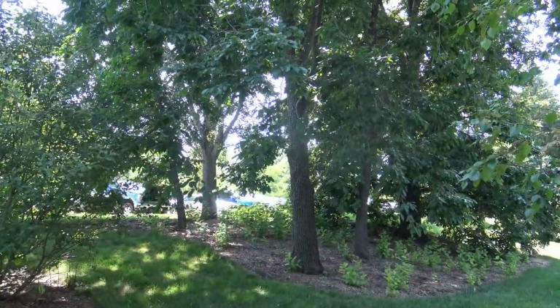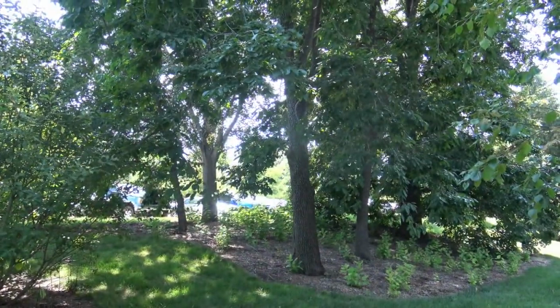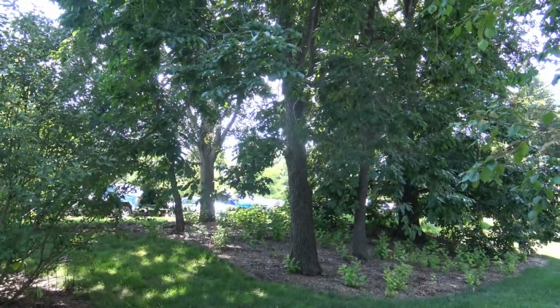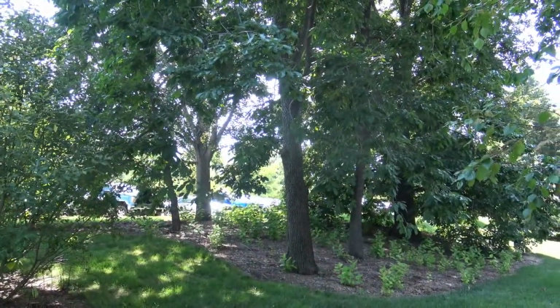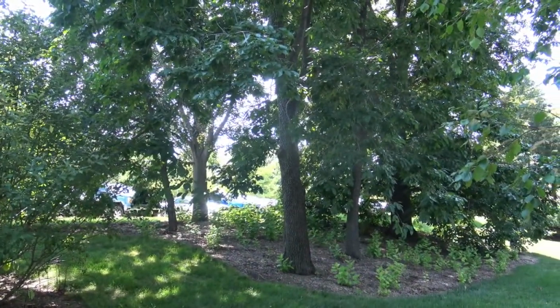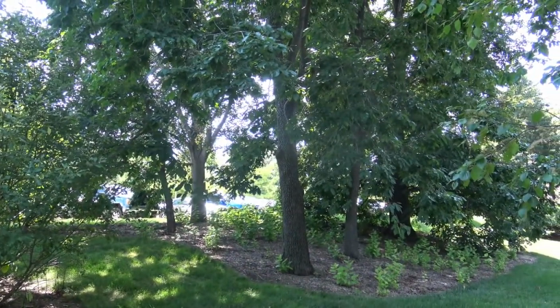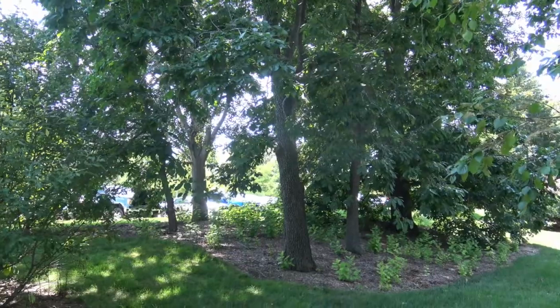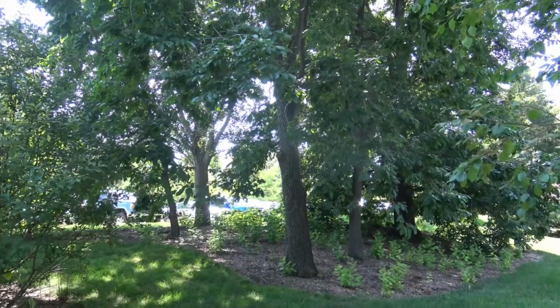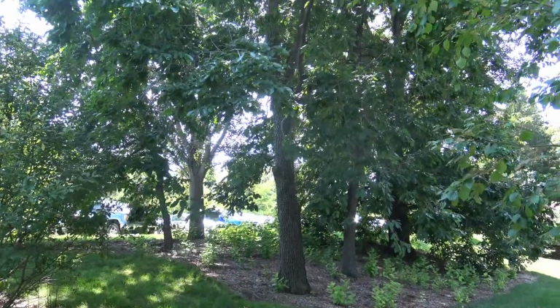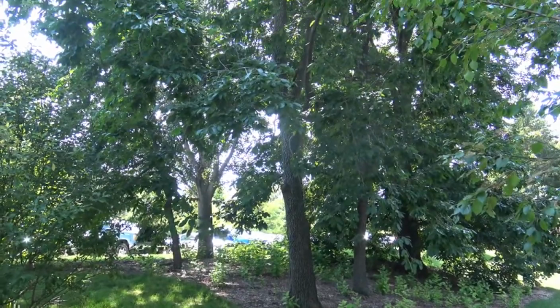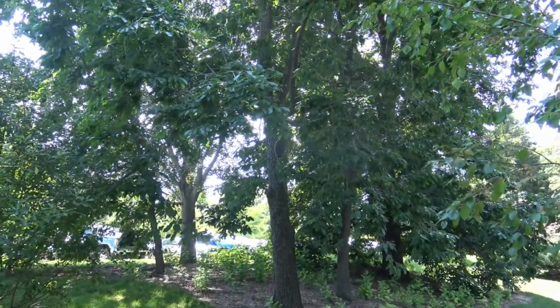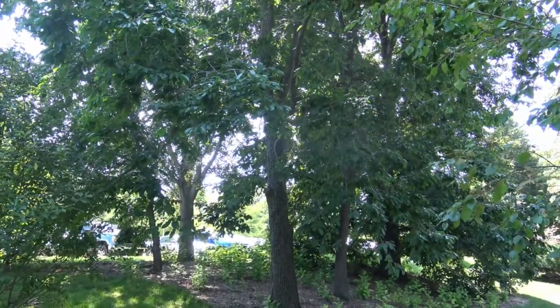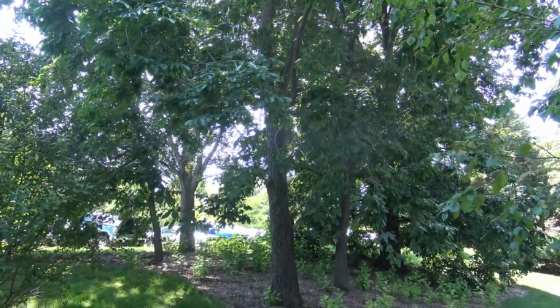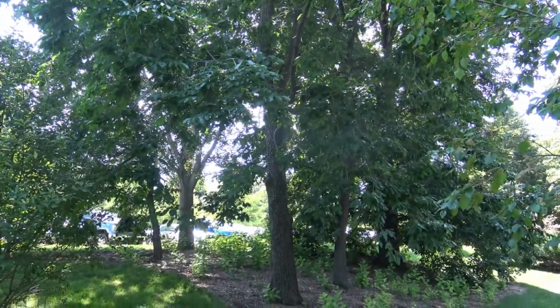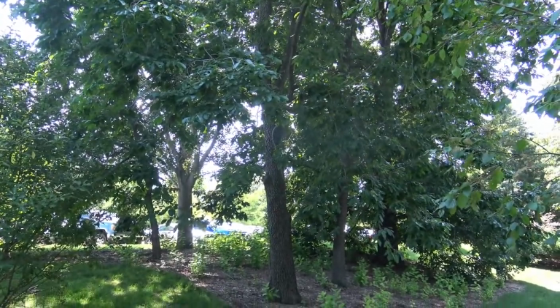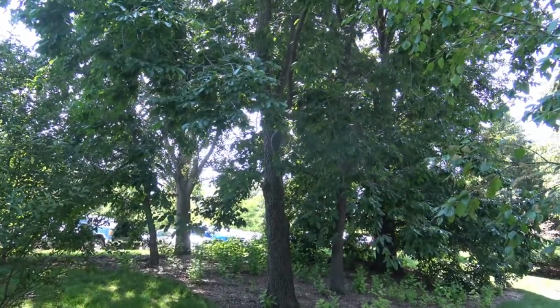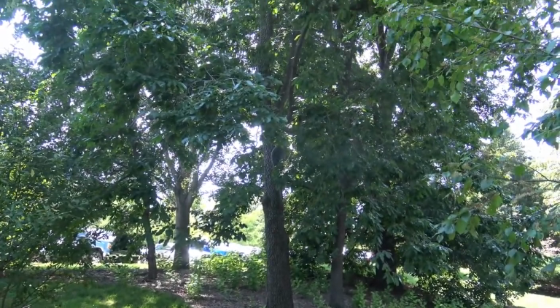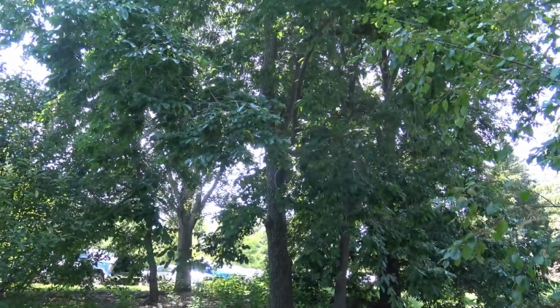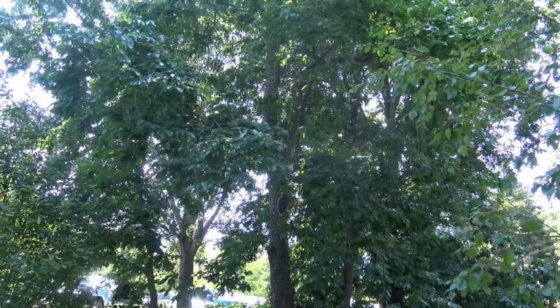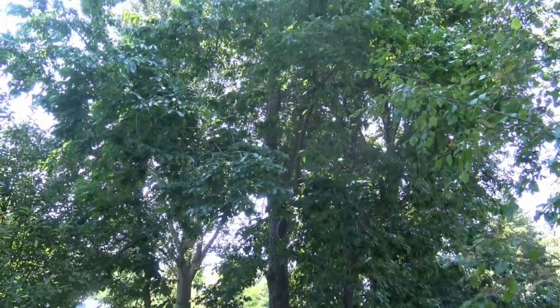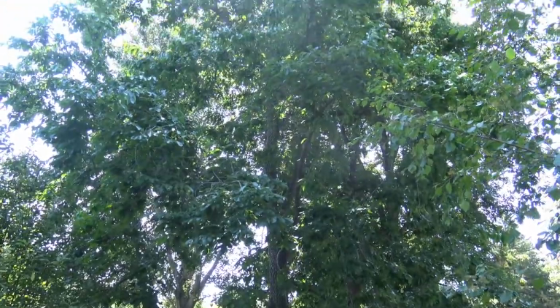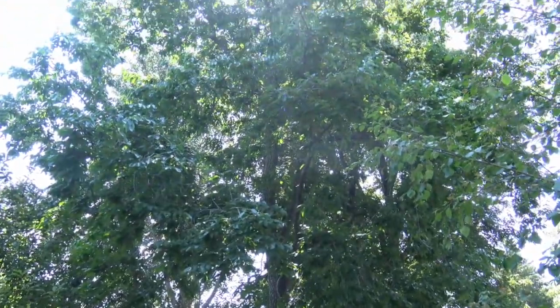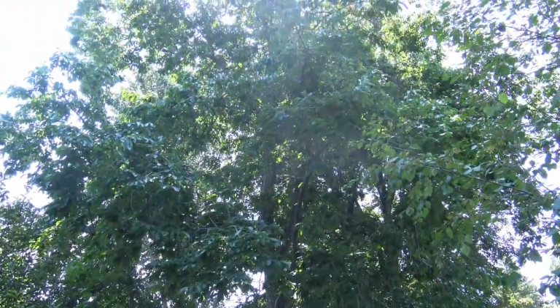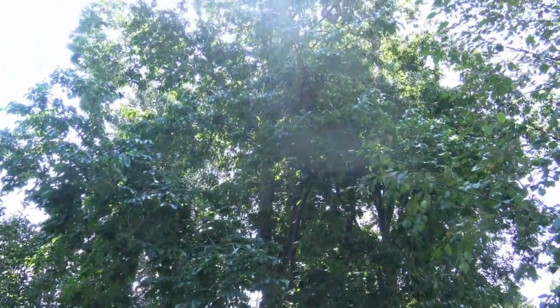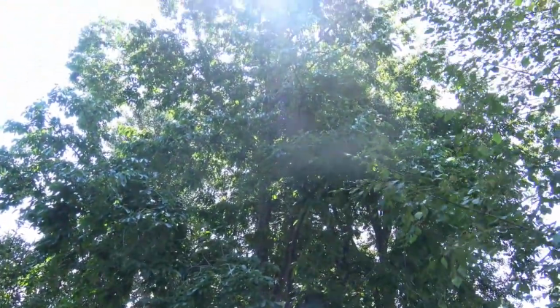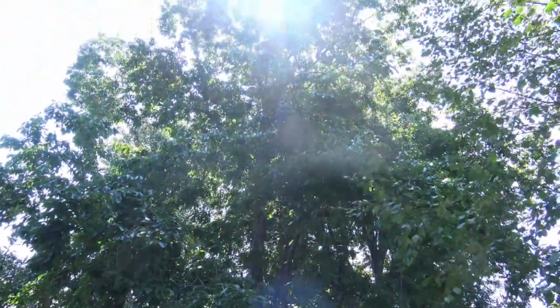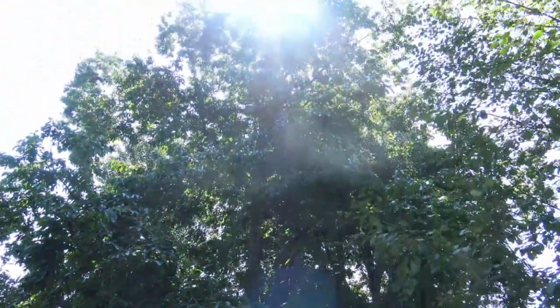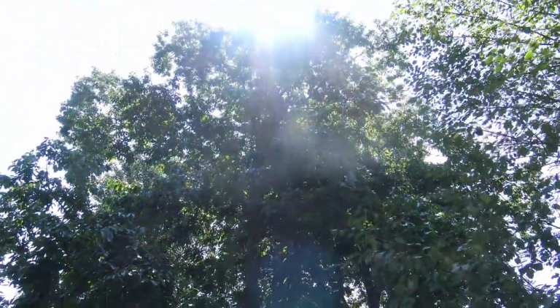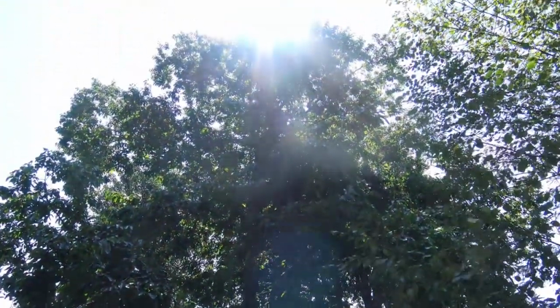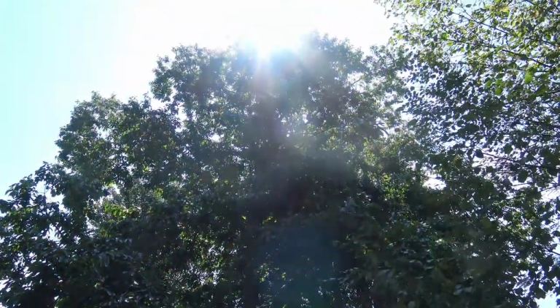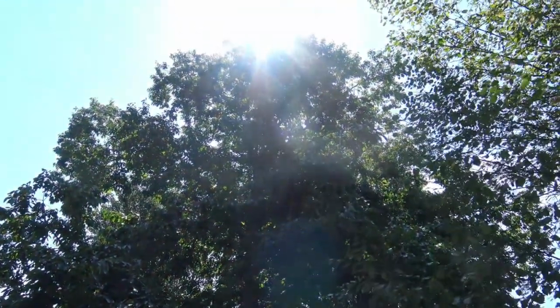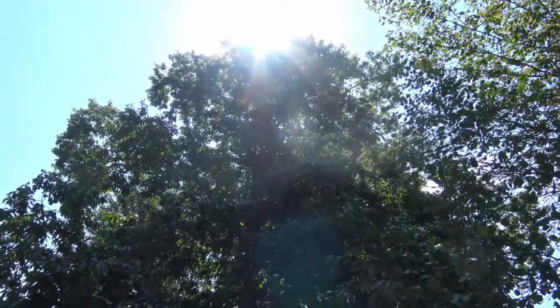The persimmon is typically a single trunk with a narrower crown. Here you can see two or three of them in the frame, and as you go up it doesn't have a very broad crown the way we saw in some of the oaks.